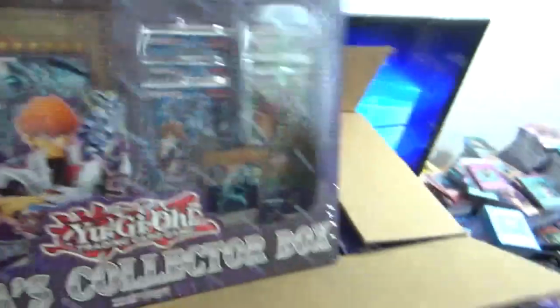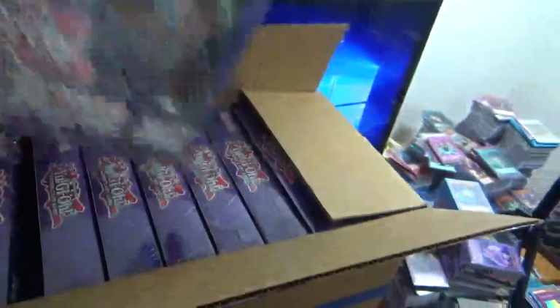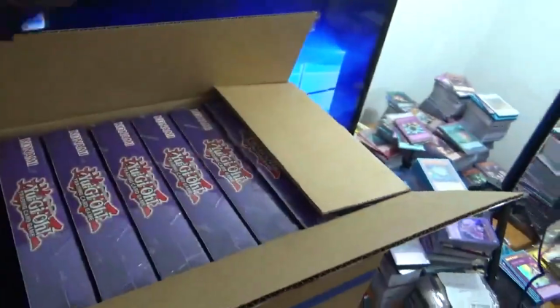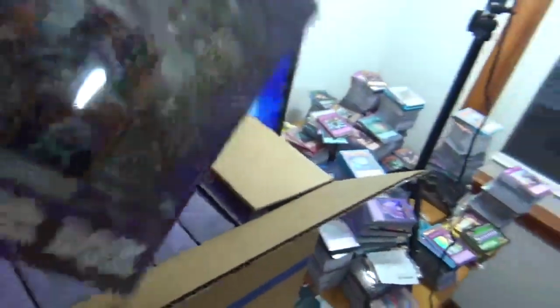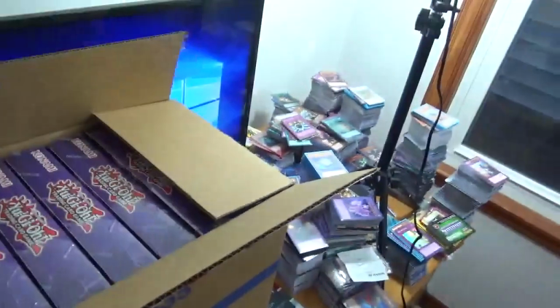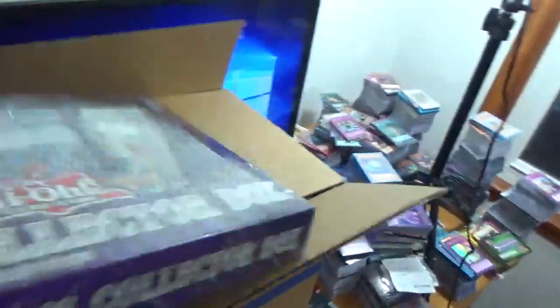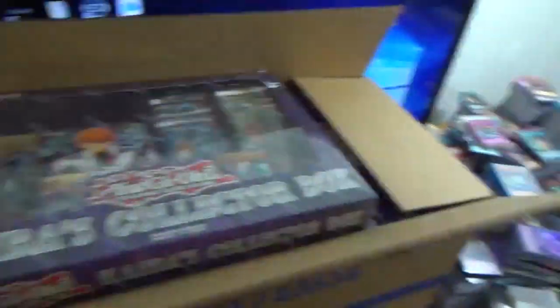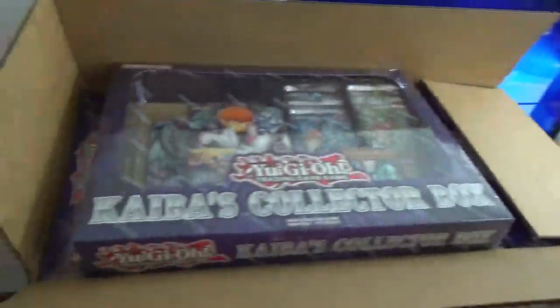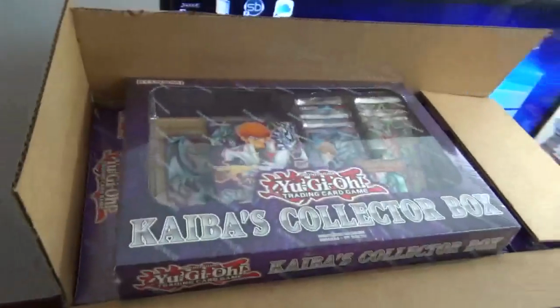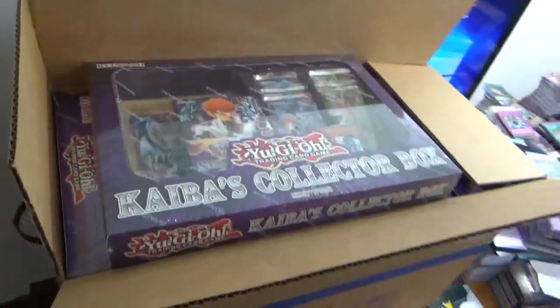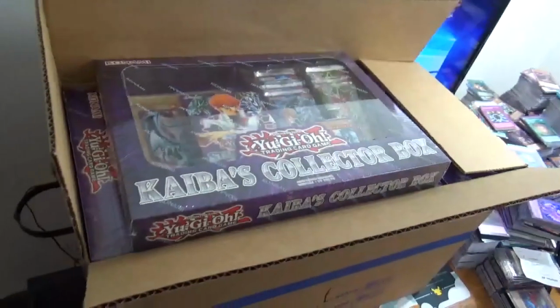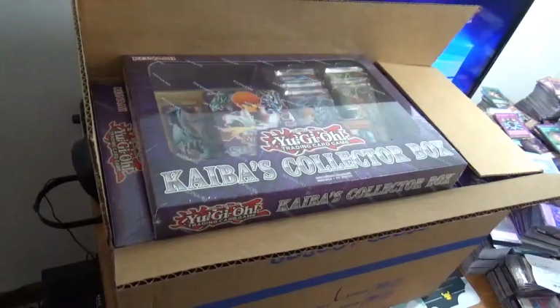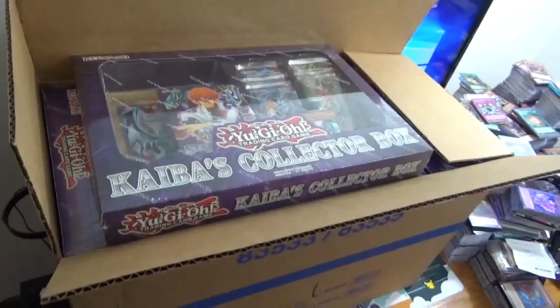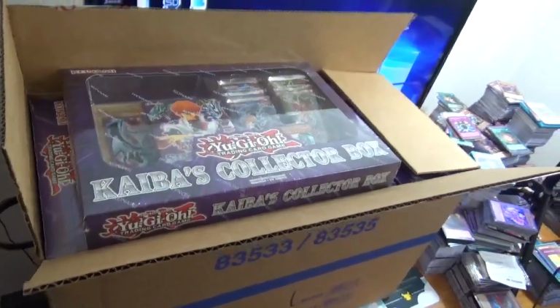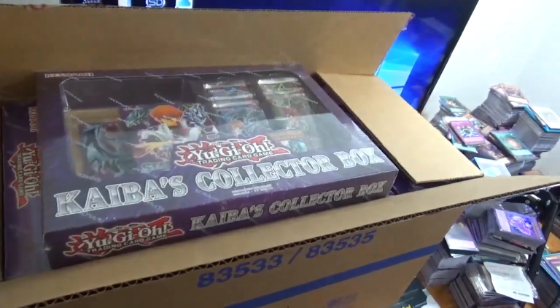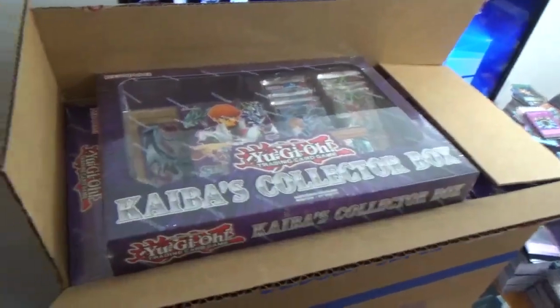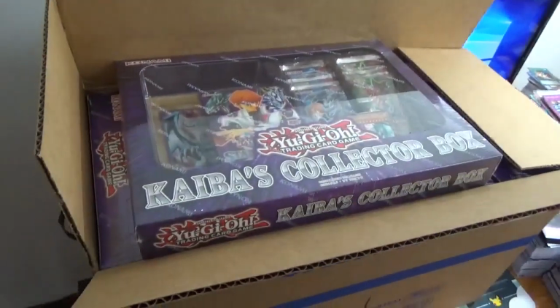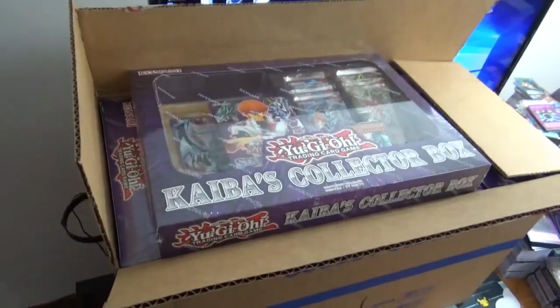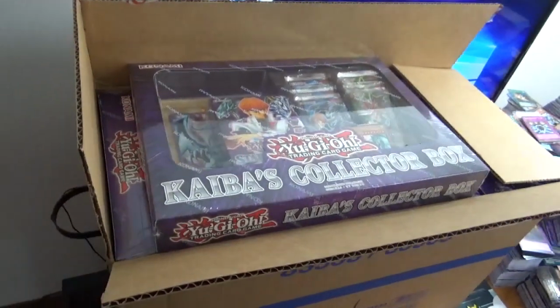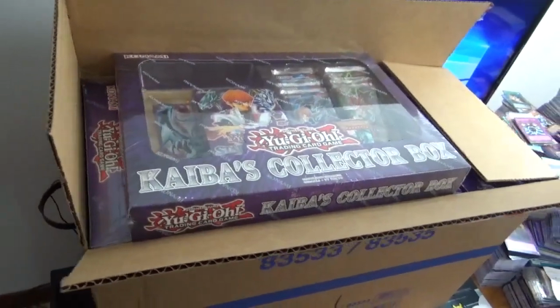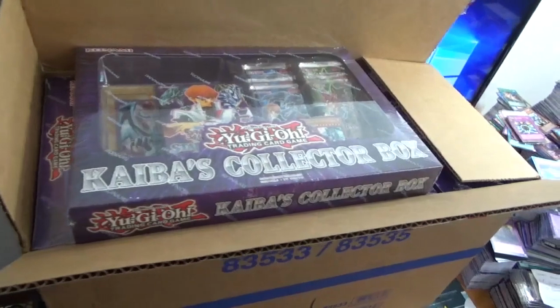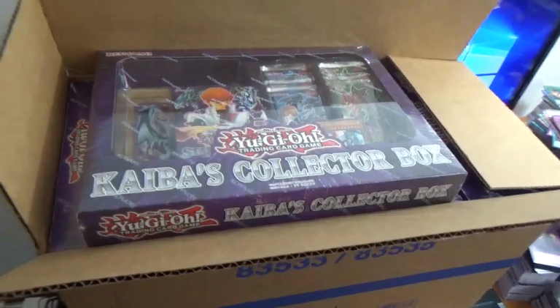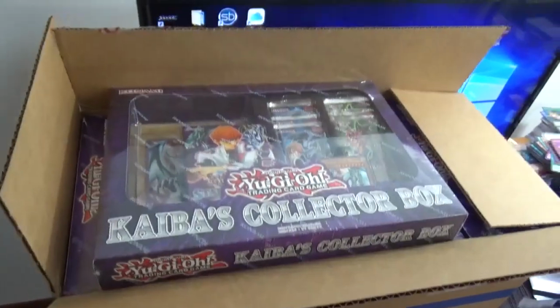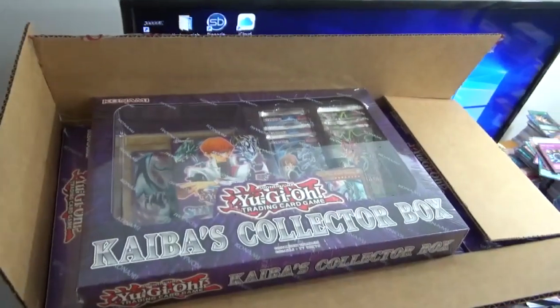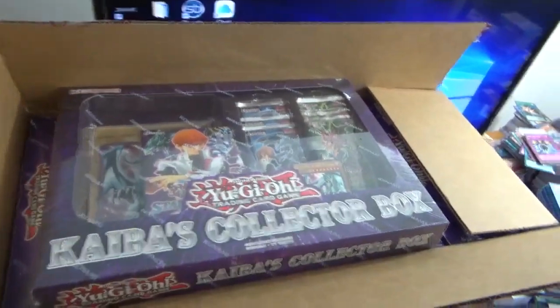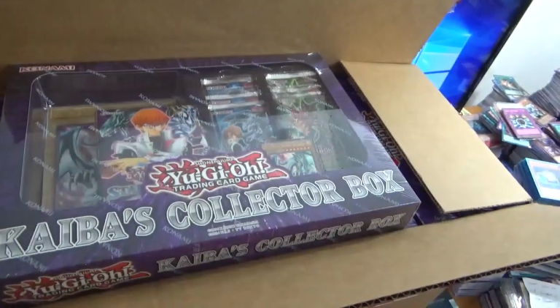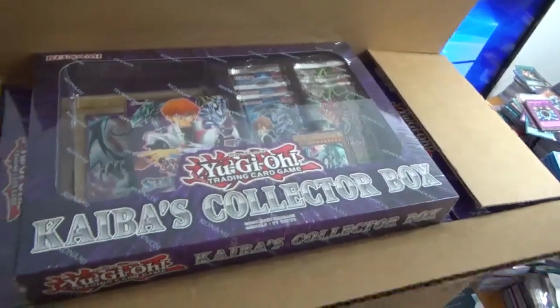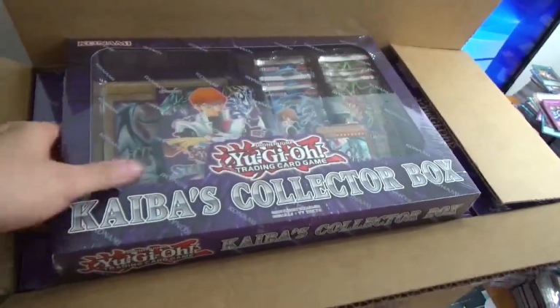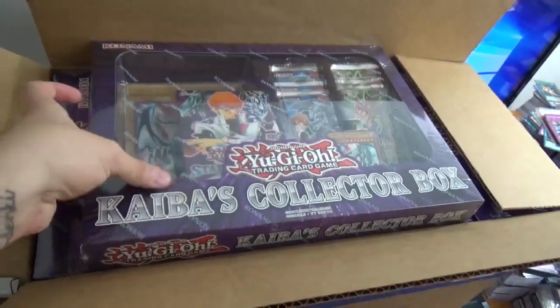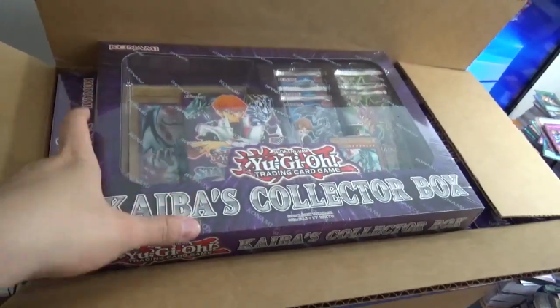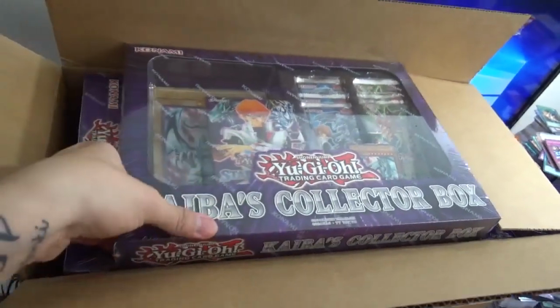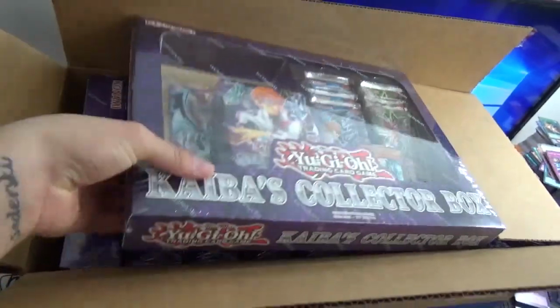We got a case again, so that means I got 12. I think we might even do six tonight. Video number two on our two-video Wednesday, apparently. That's what I just keep doing. So it's a lot of fun.